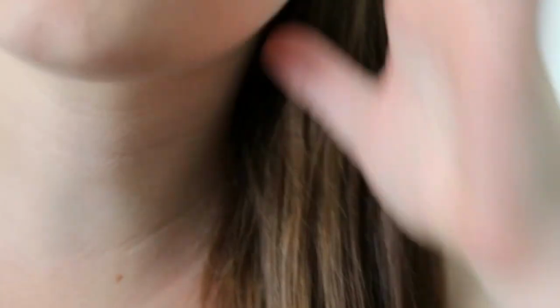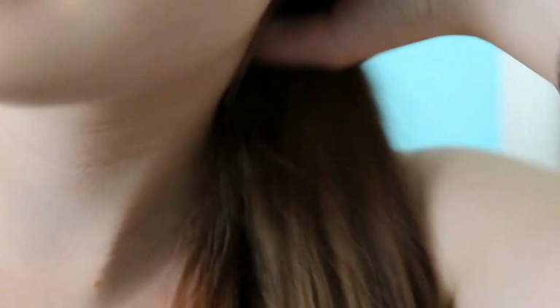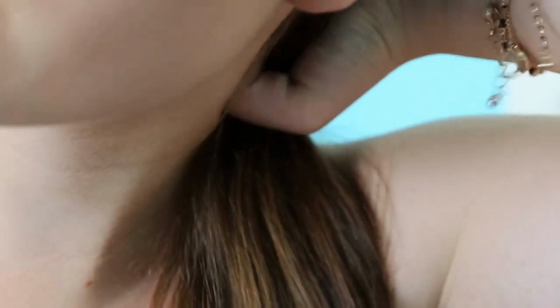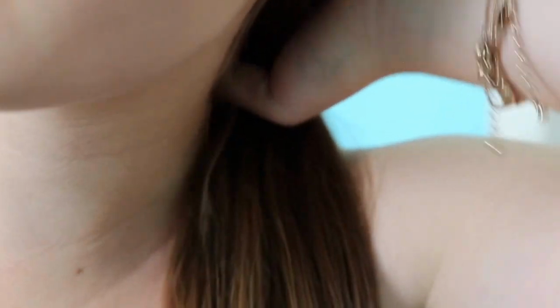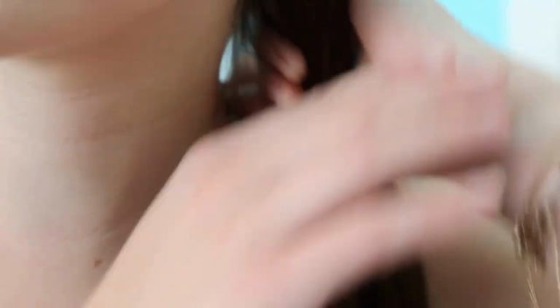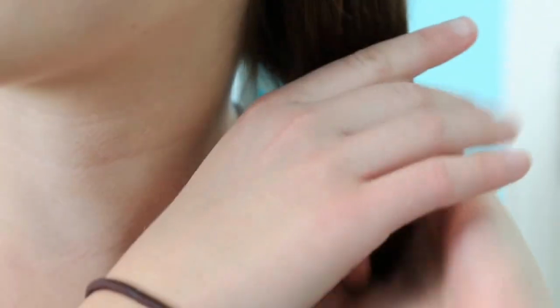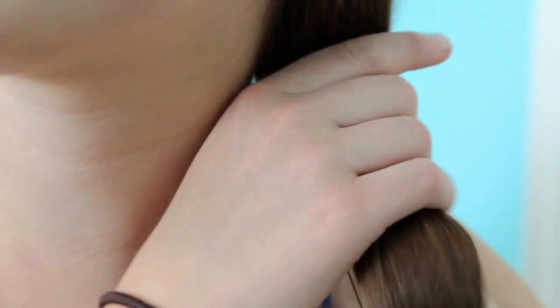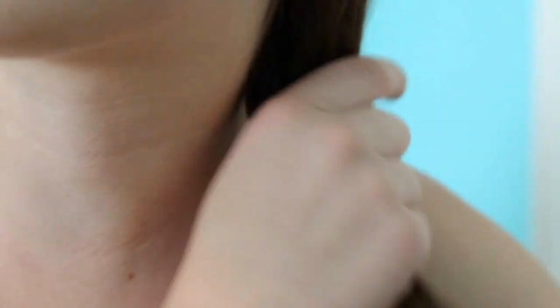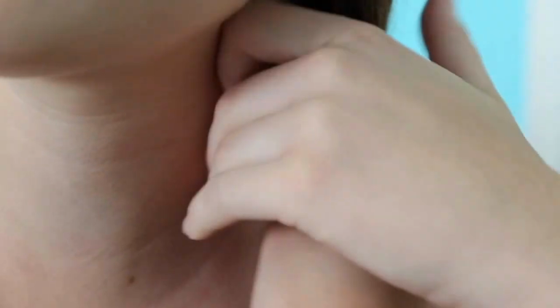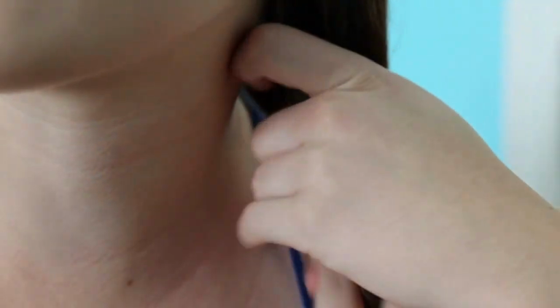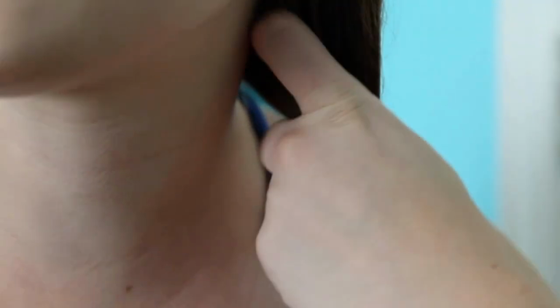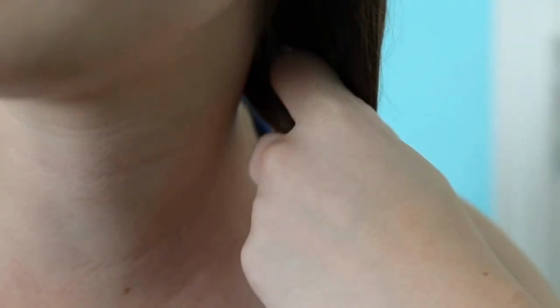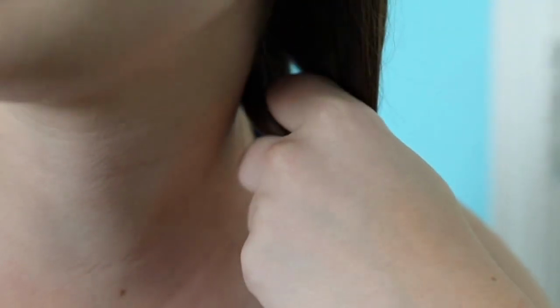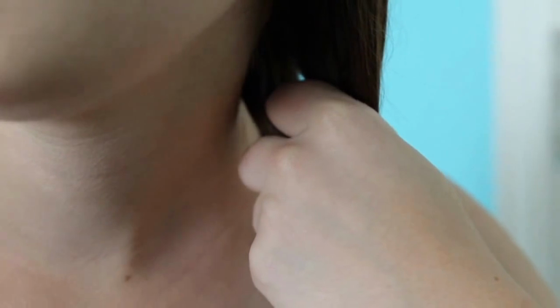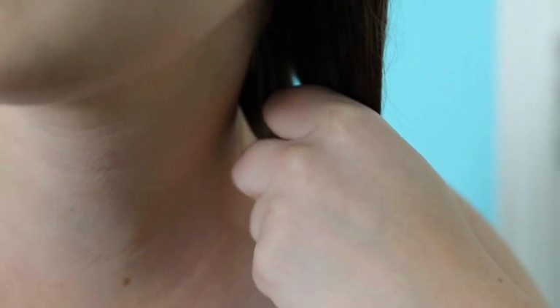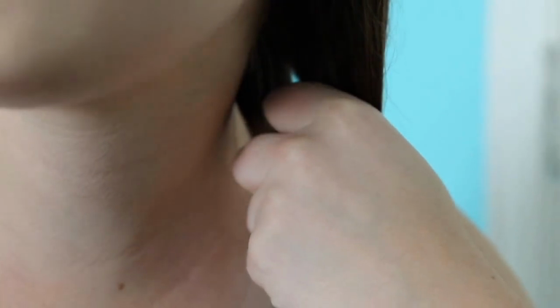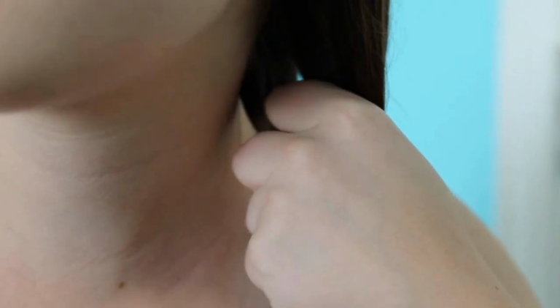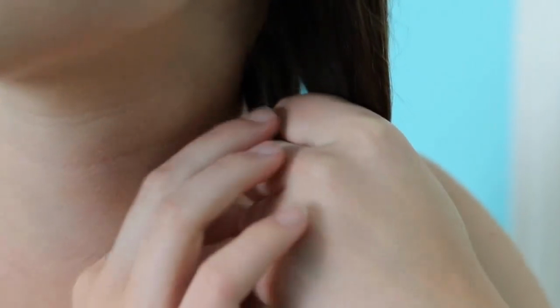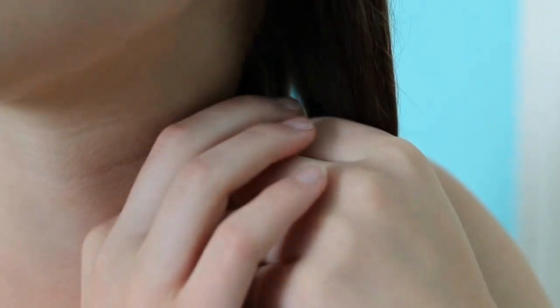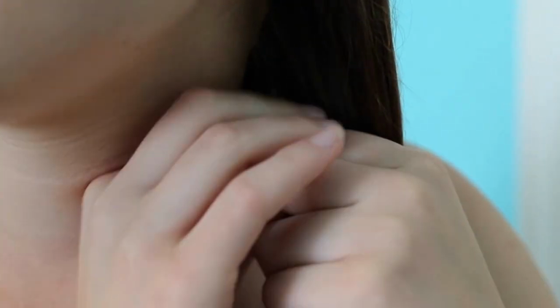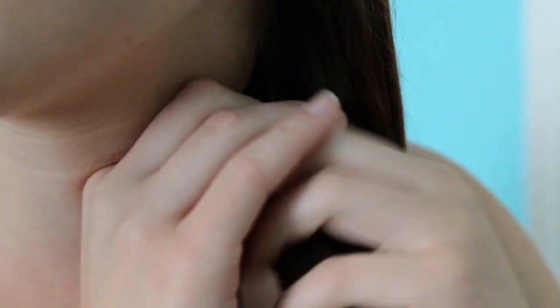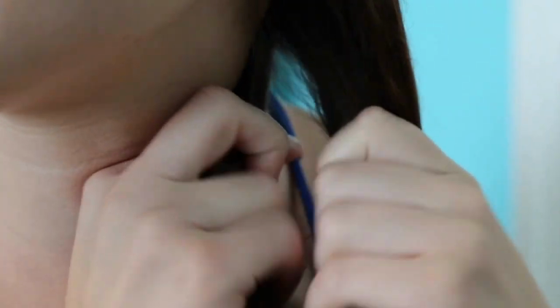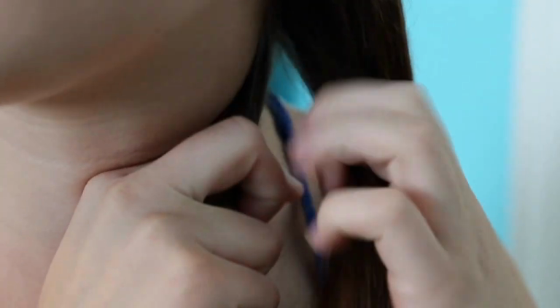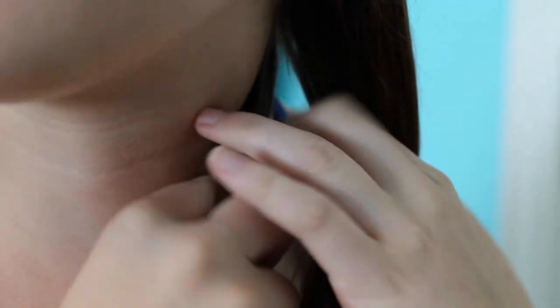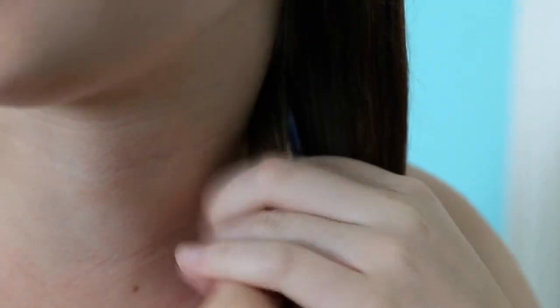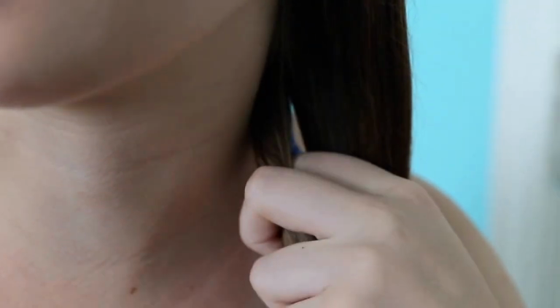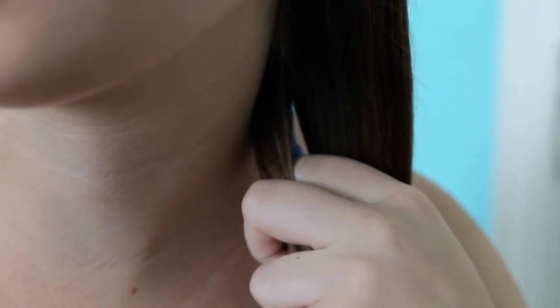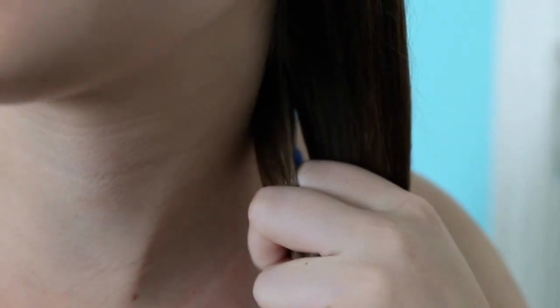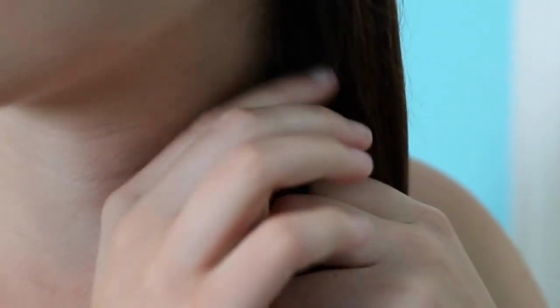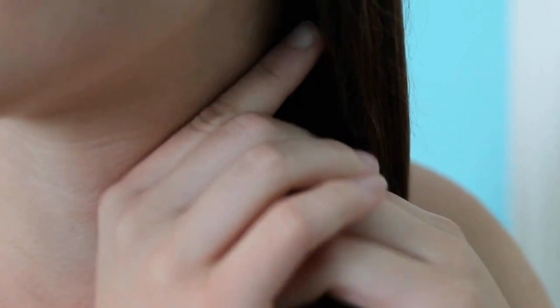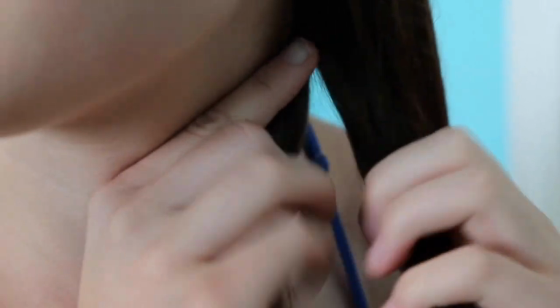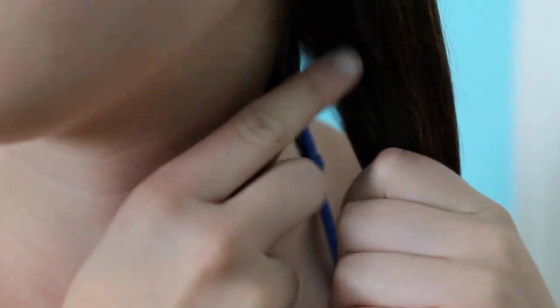So the first braid I'm going to start out with is the regular three-stranded braid. A lot of people do know how to do this already, but it plays a part in a lot of different hairstyles, so I think it's a really important basic to know.